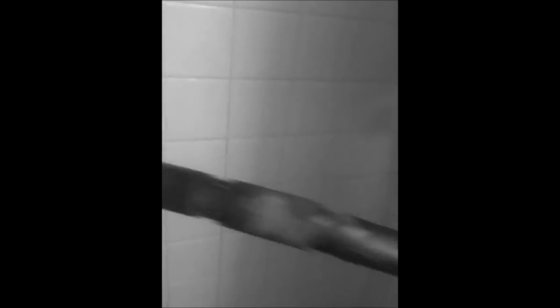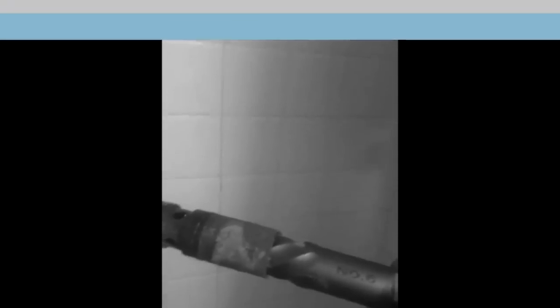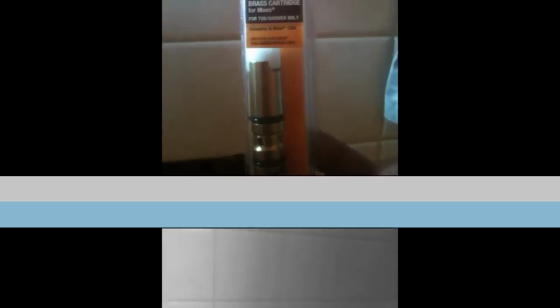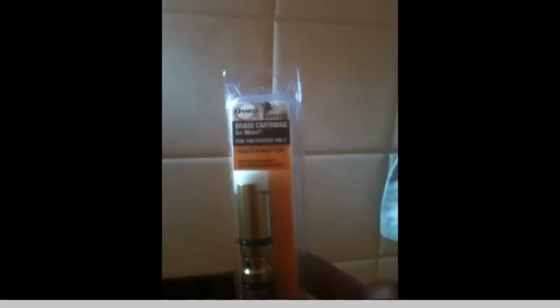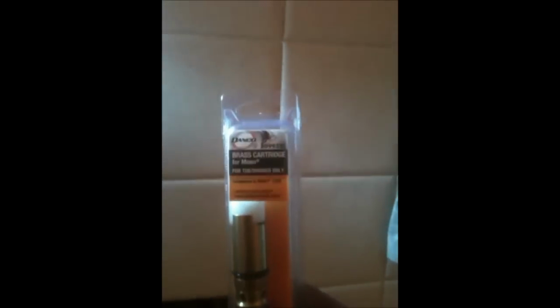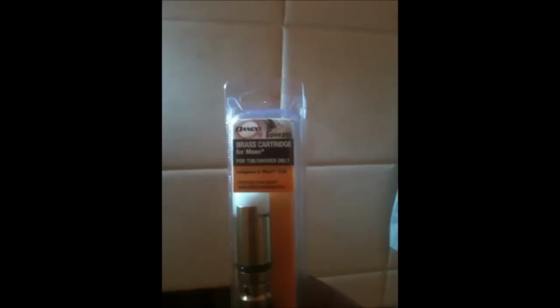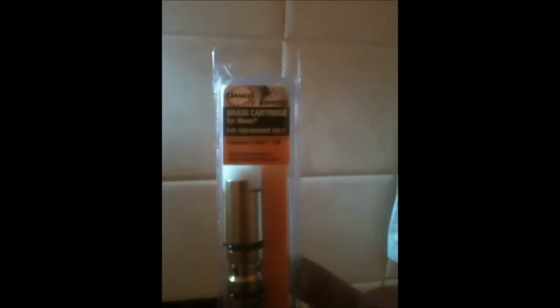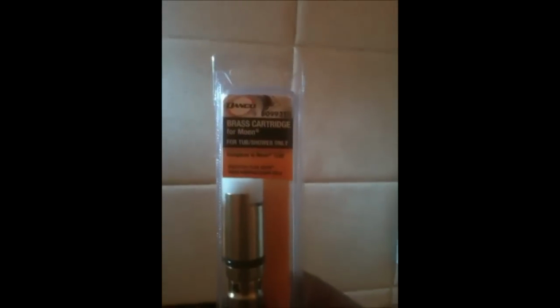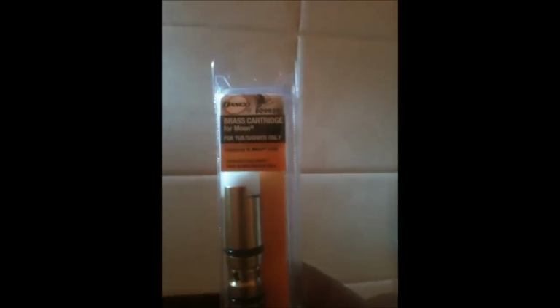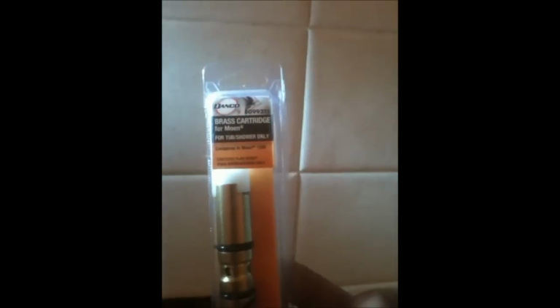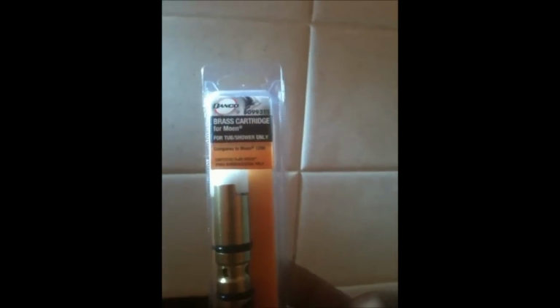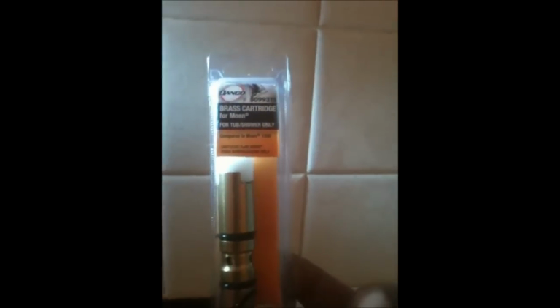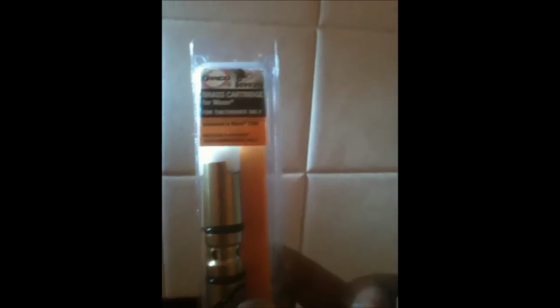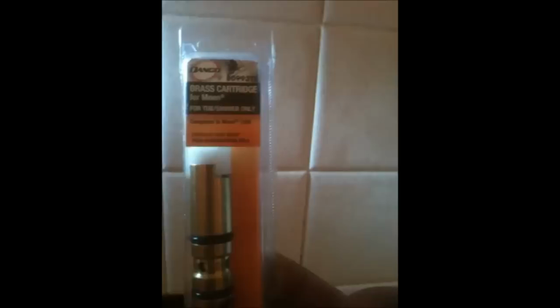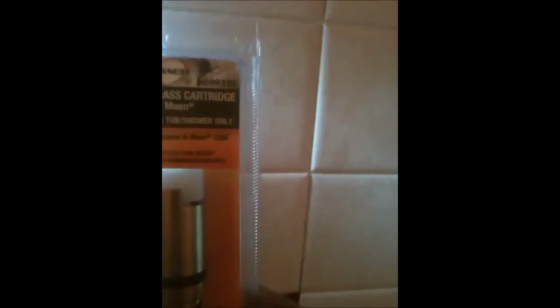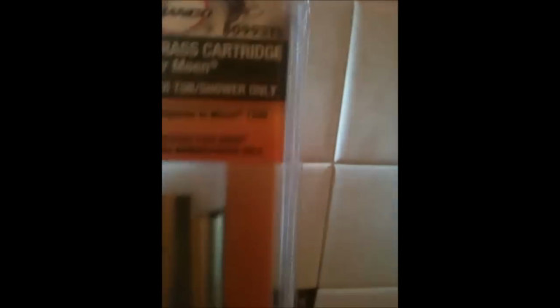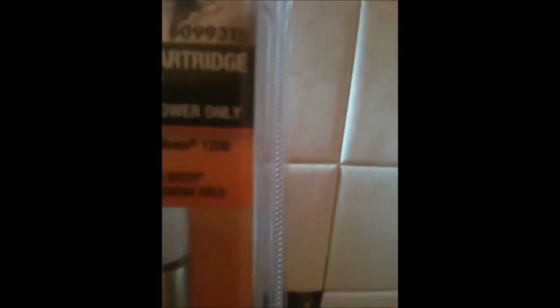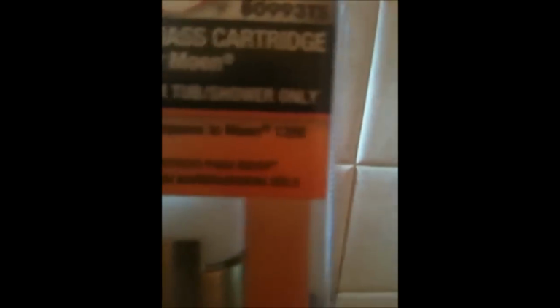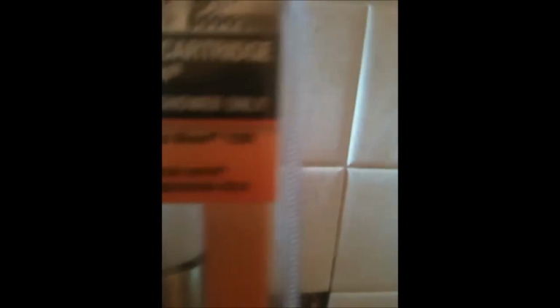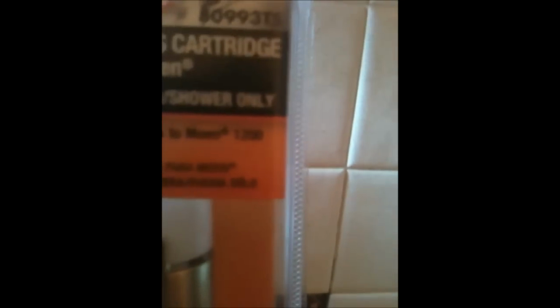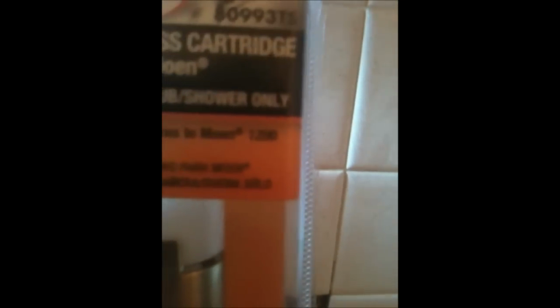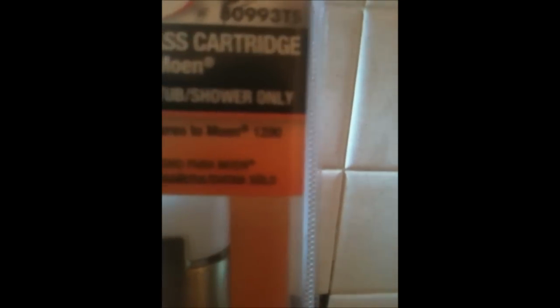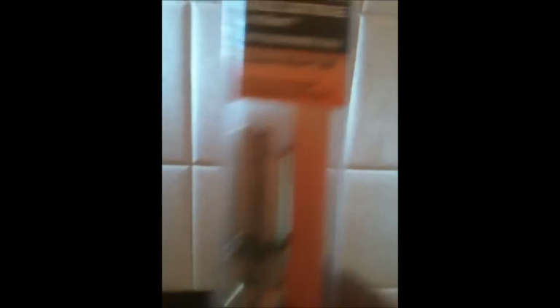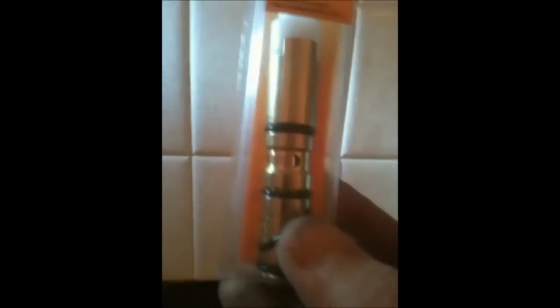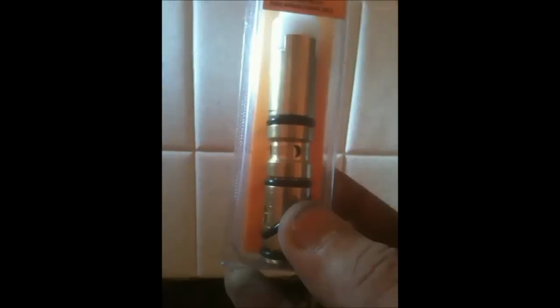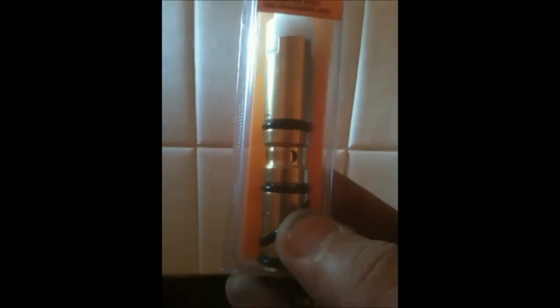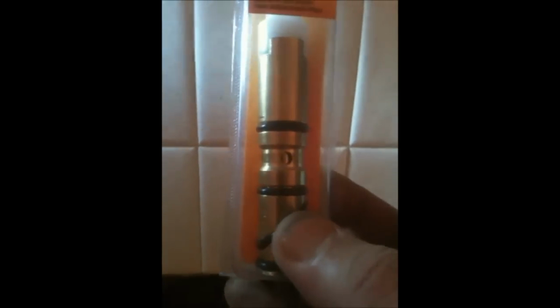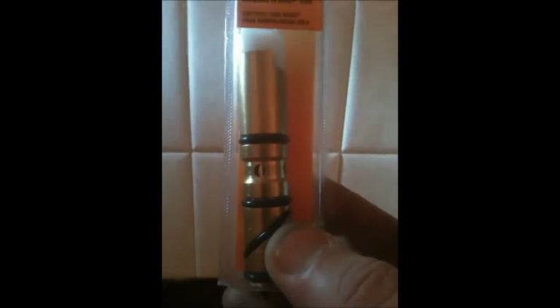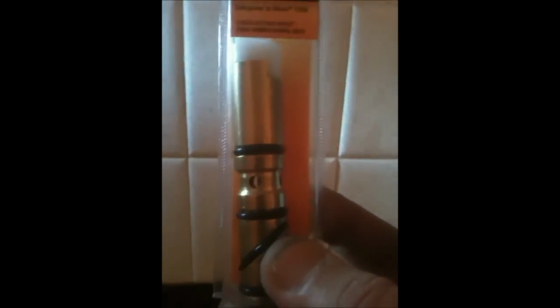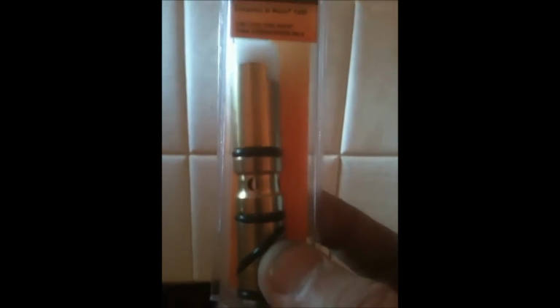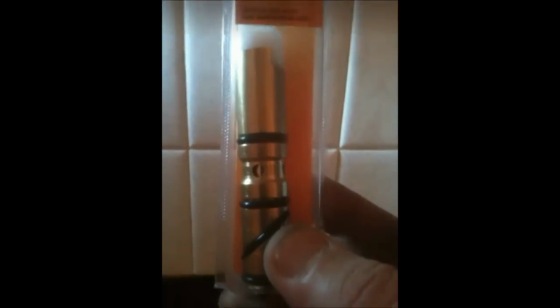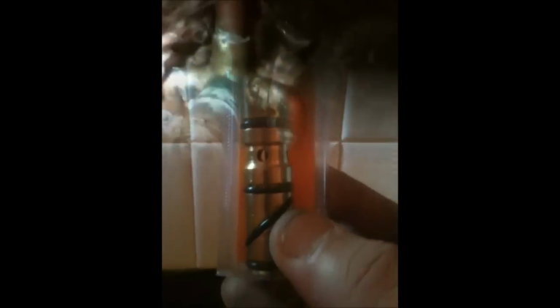This is a Danco replacement part — it's a brass cartridge for the Moen 1200. So this is the brand new one.